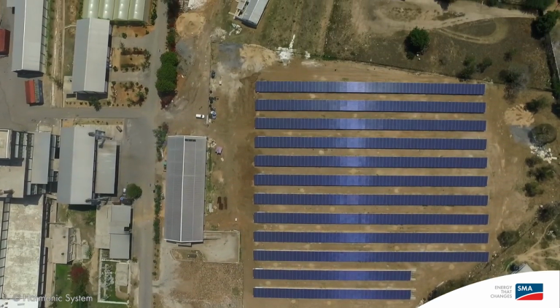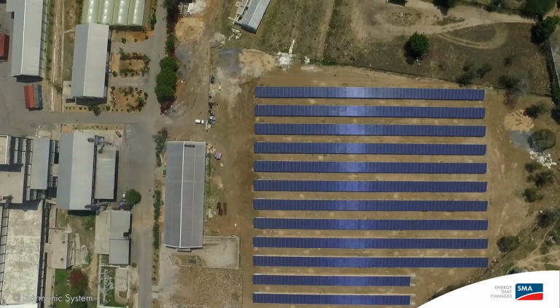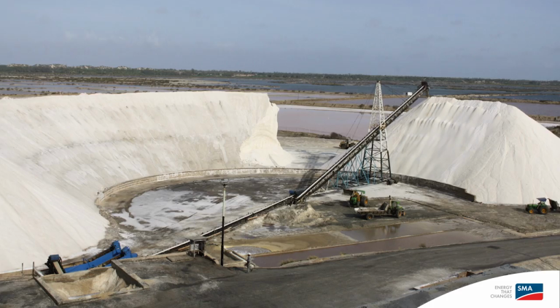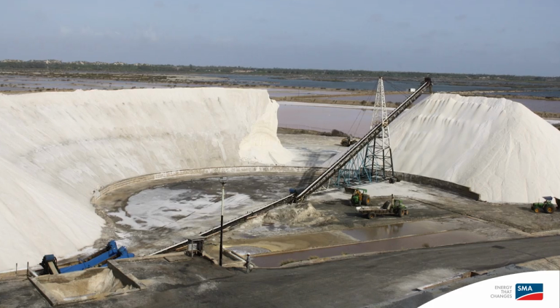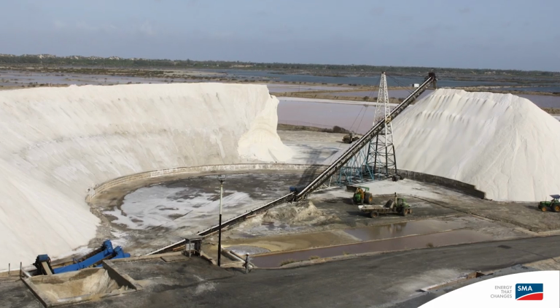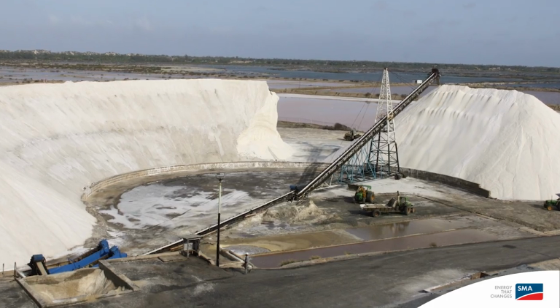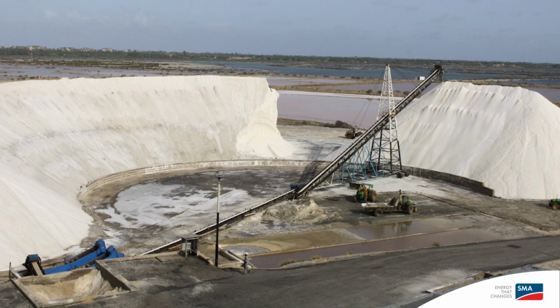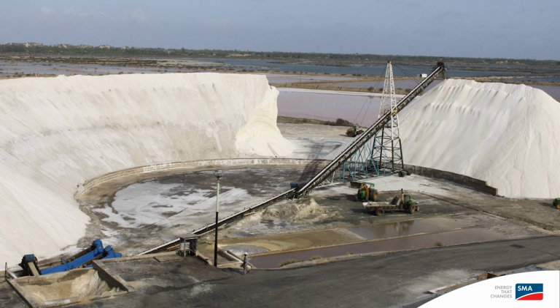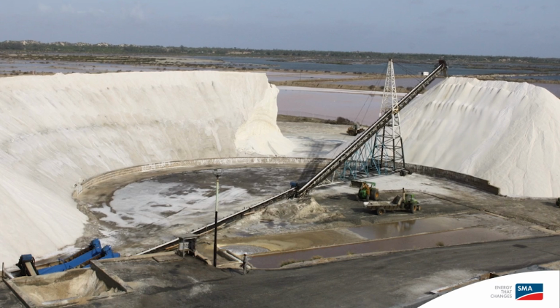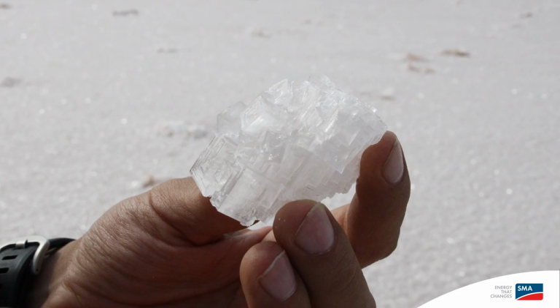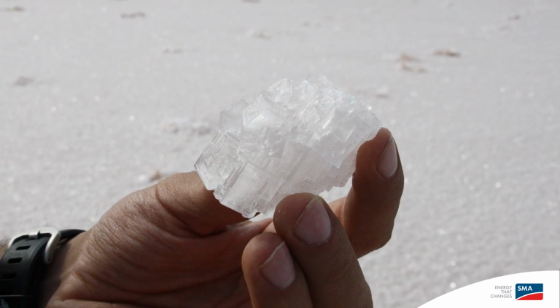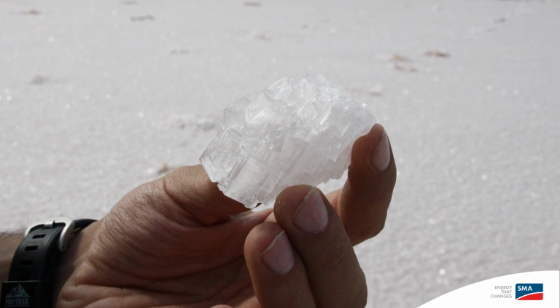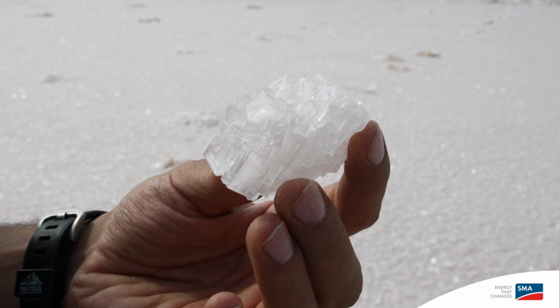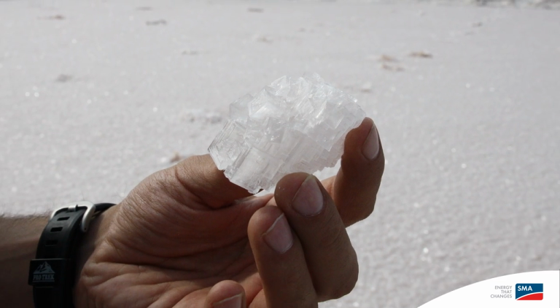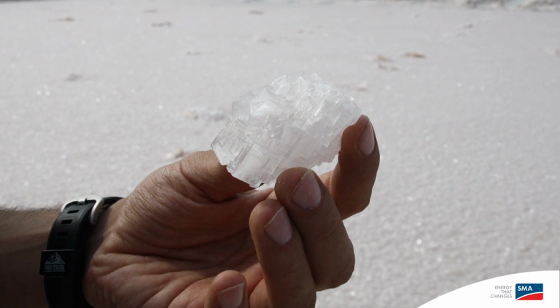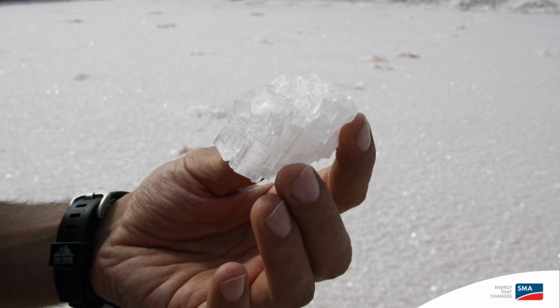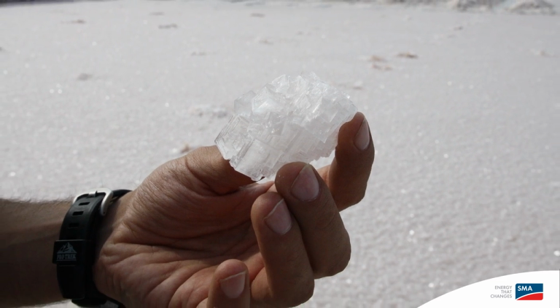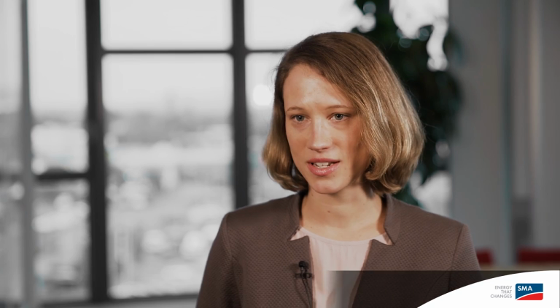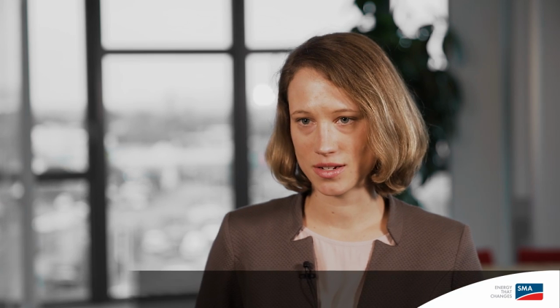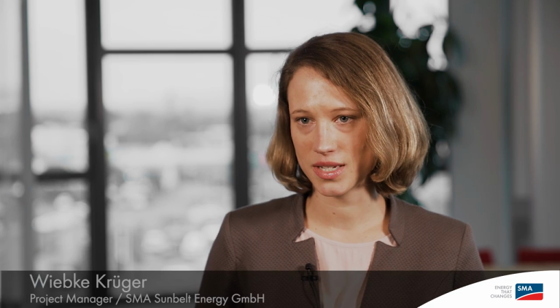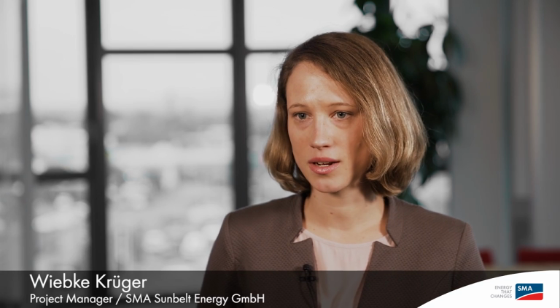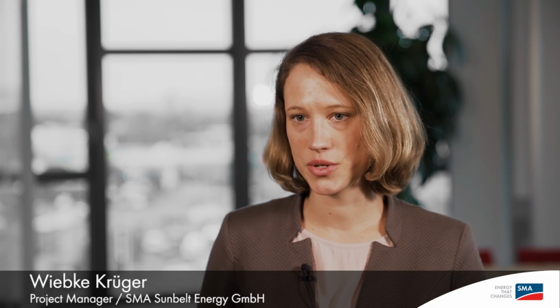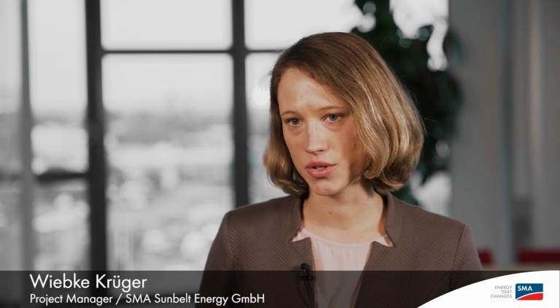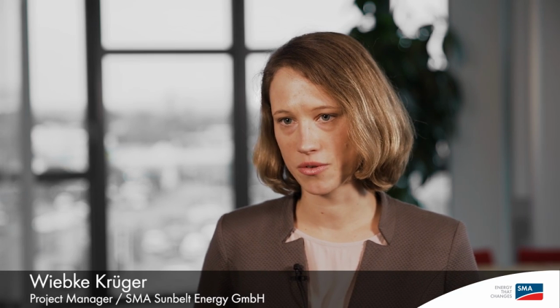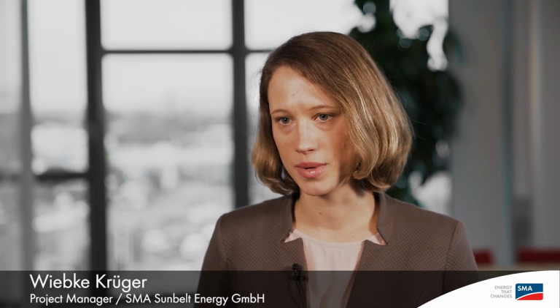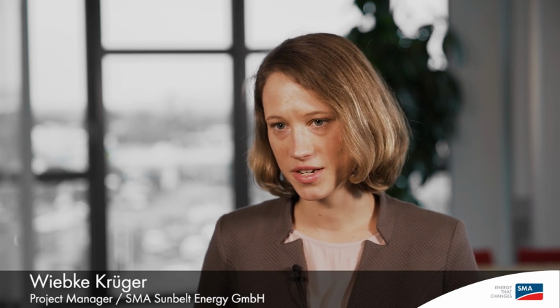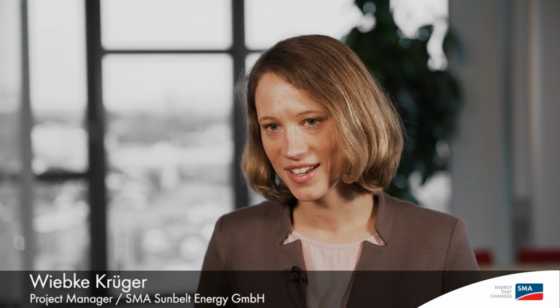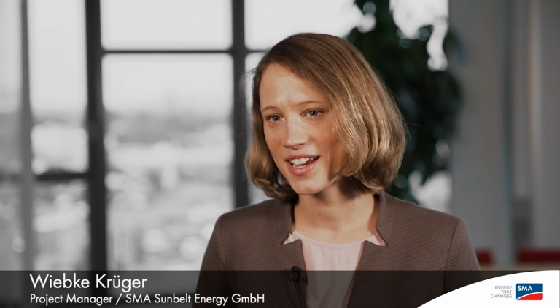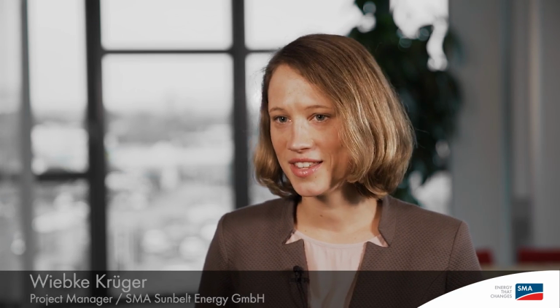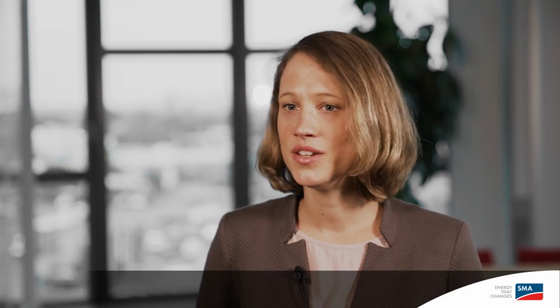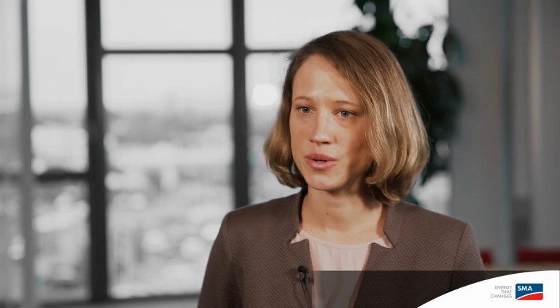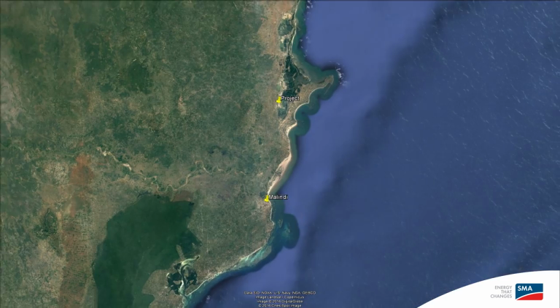The Salt Factory of Crystalline Salt is located 20 kilometers north of Malindi at the Indian Ocean.